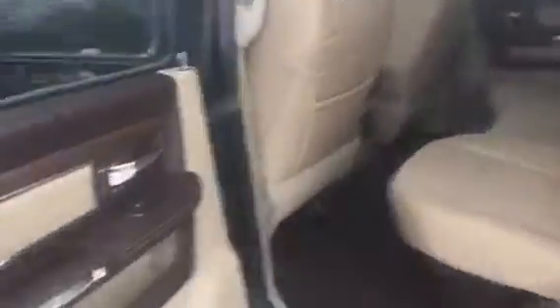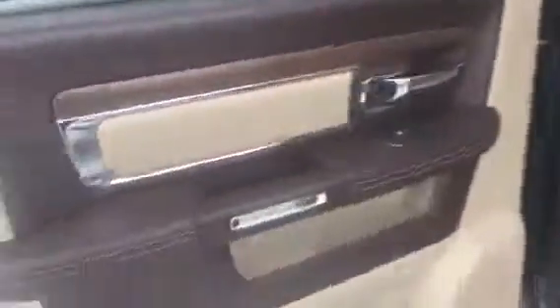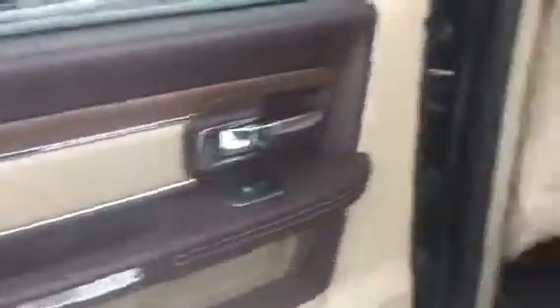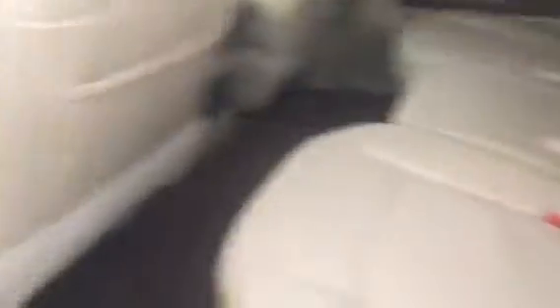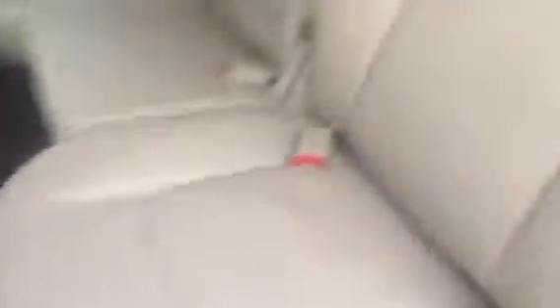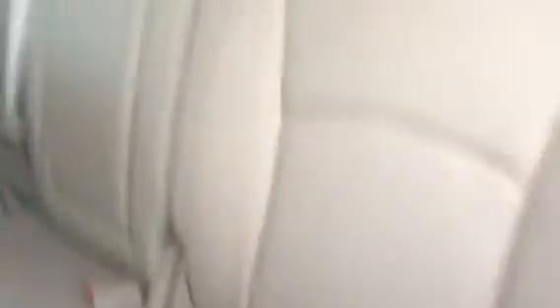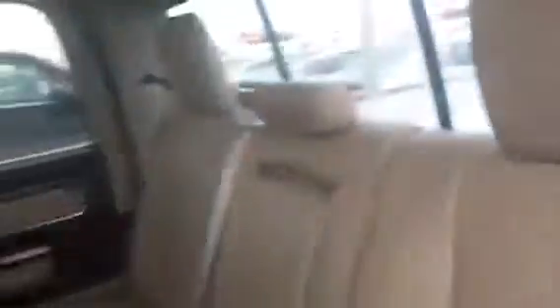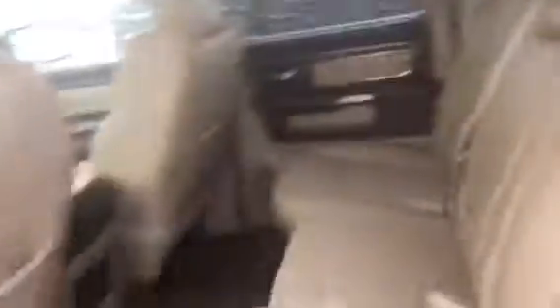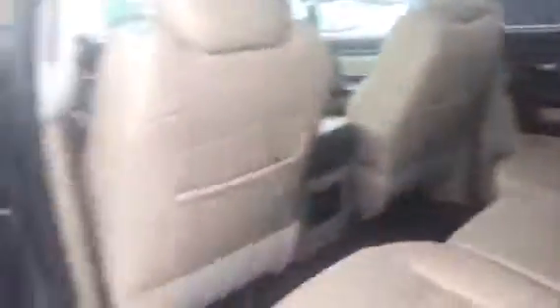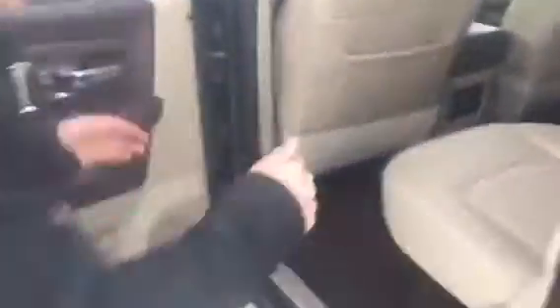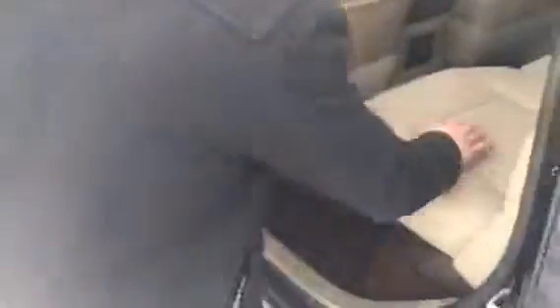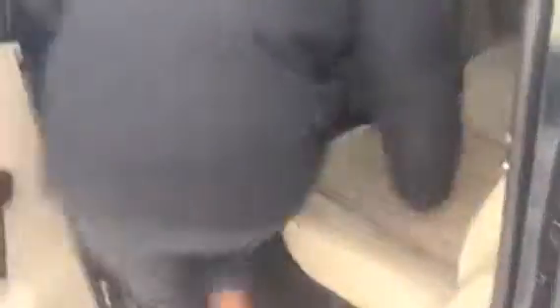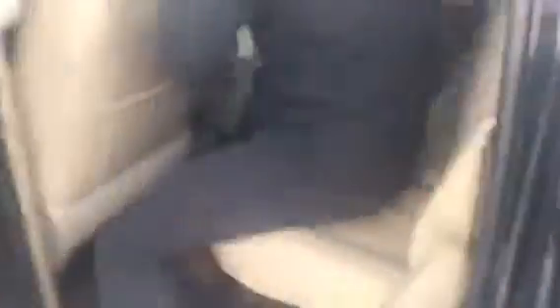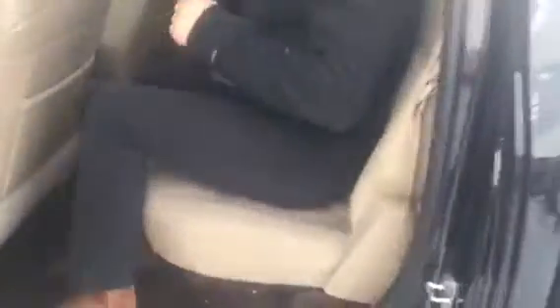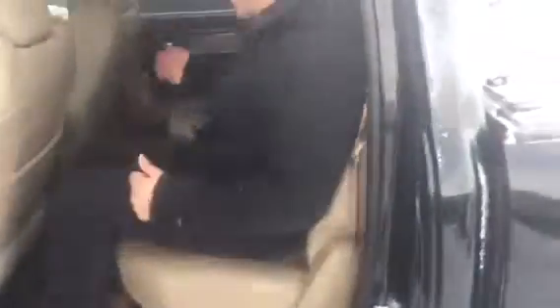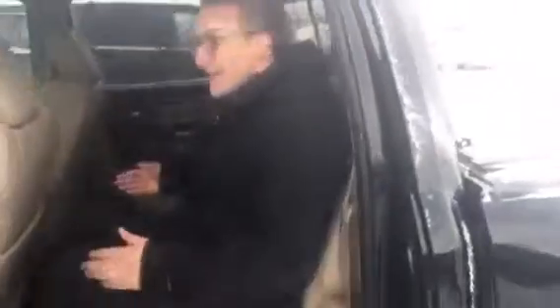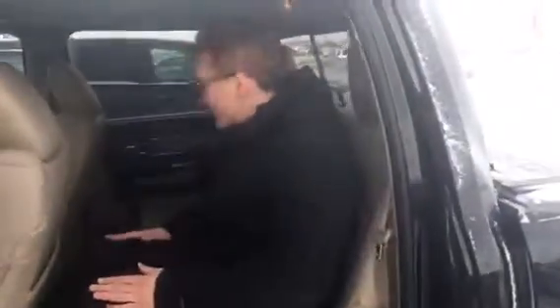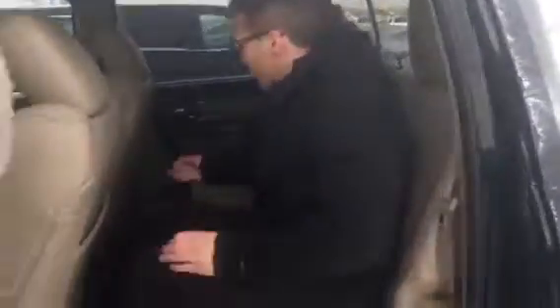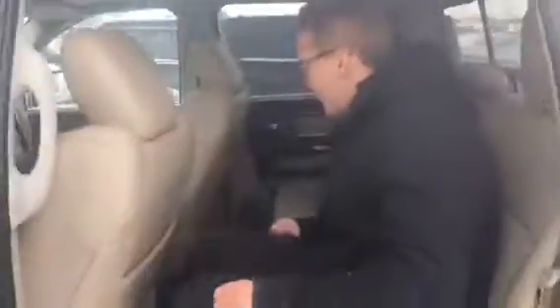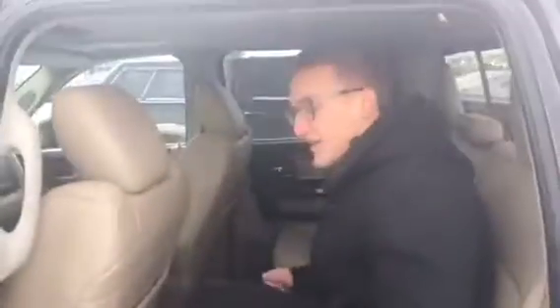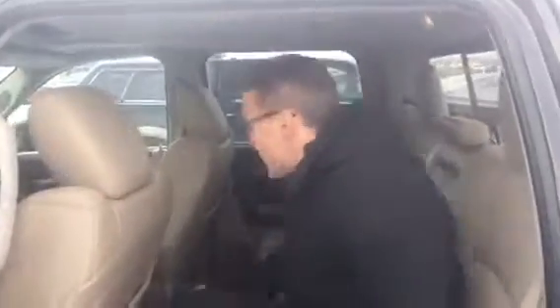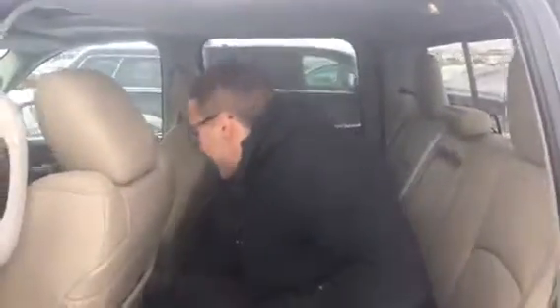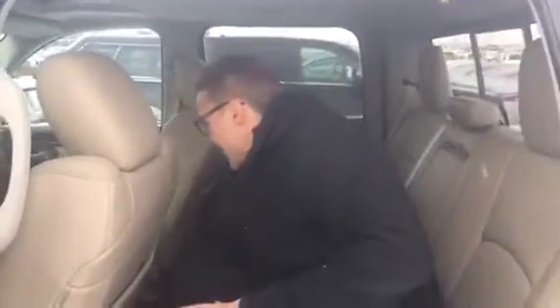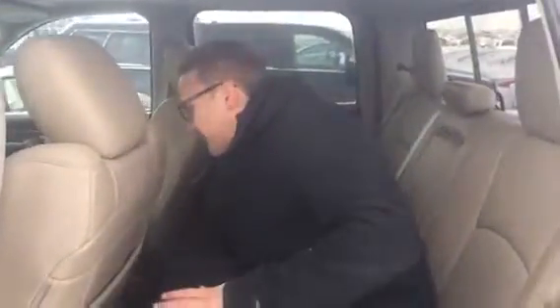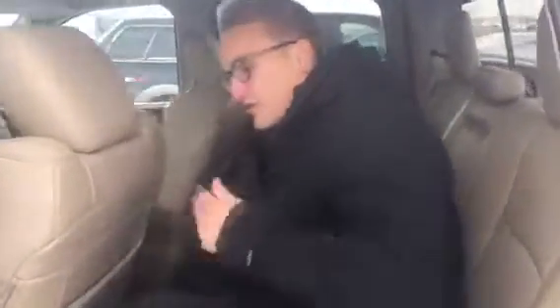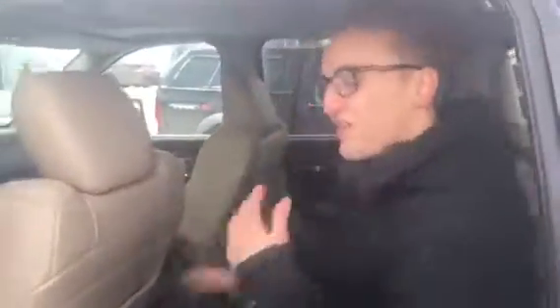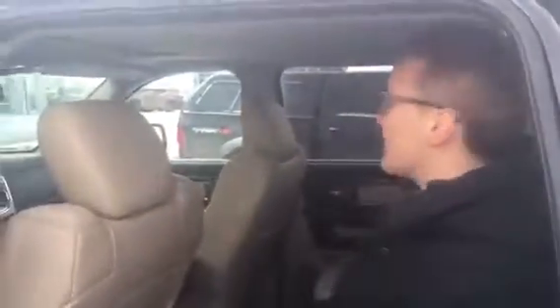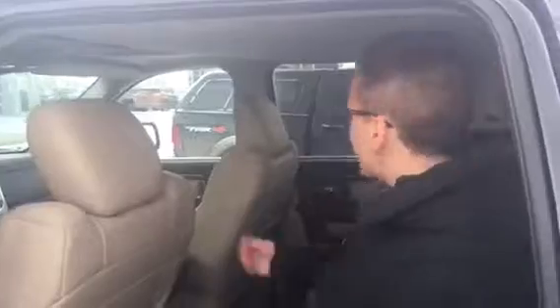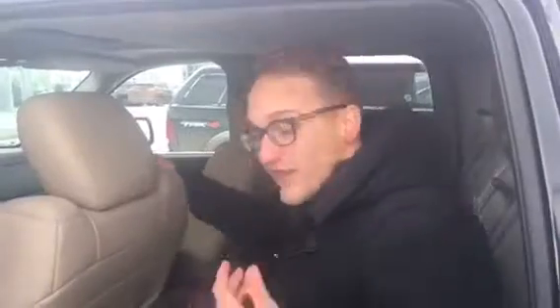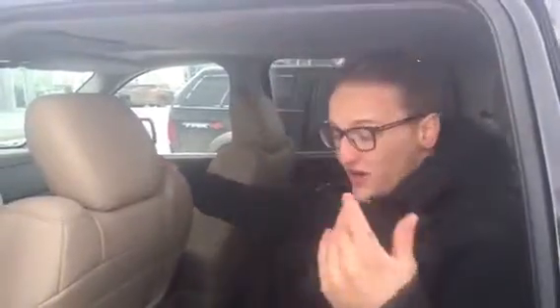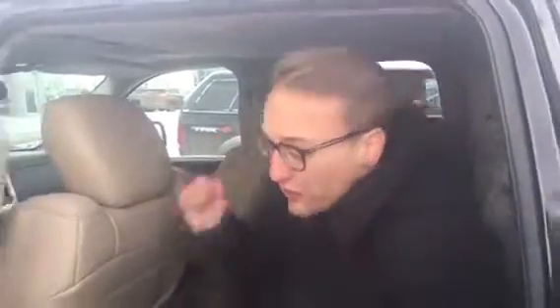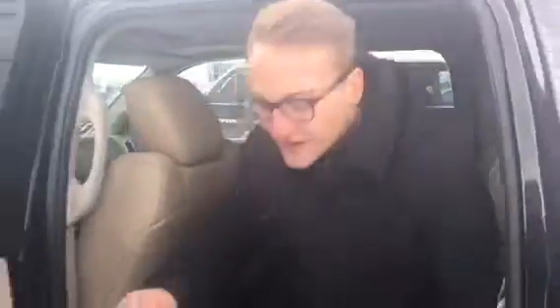Tons of room in the back — let me hop in here and prove it to you. You got rear heated seats, you got your 12 volt back here, so it's kind of a necessity for the winter. If you have family or friends, they're going to be very comfortable back here.